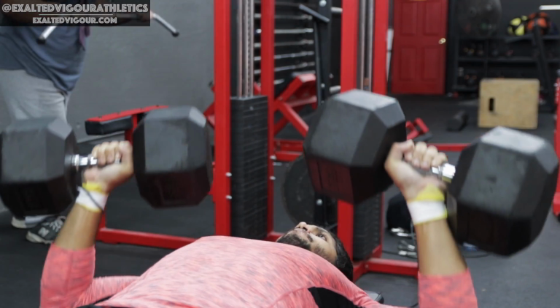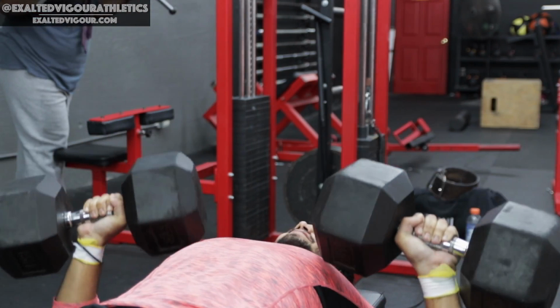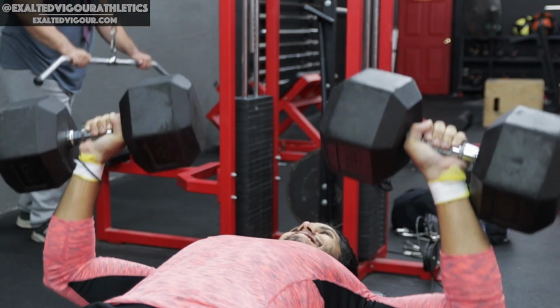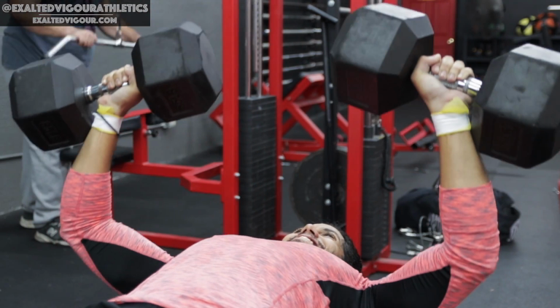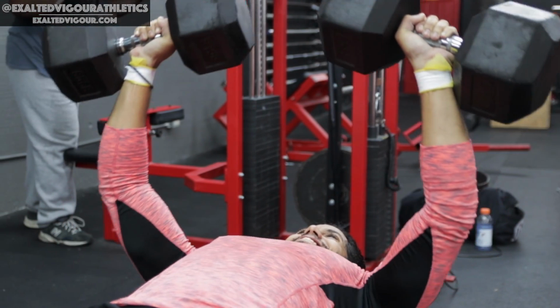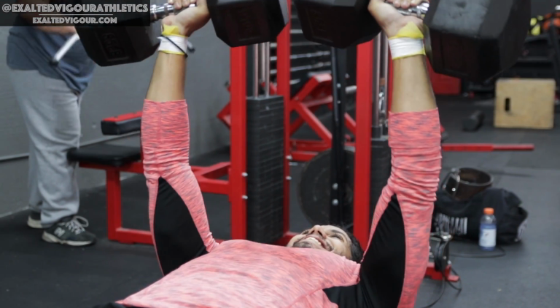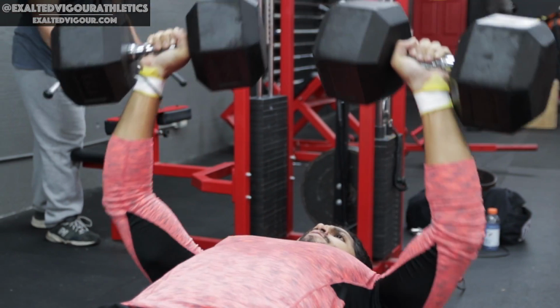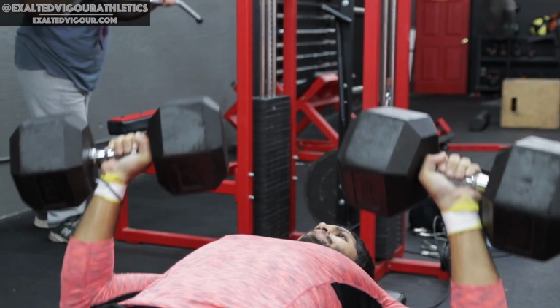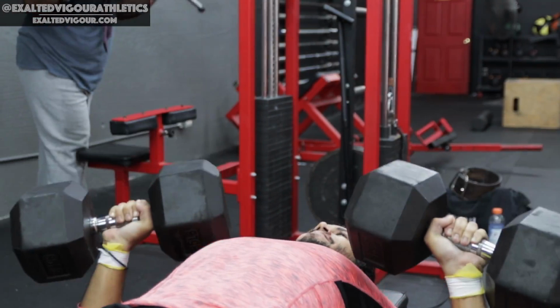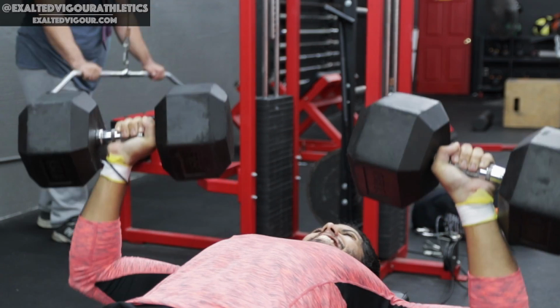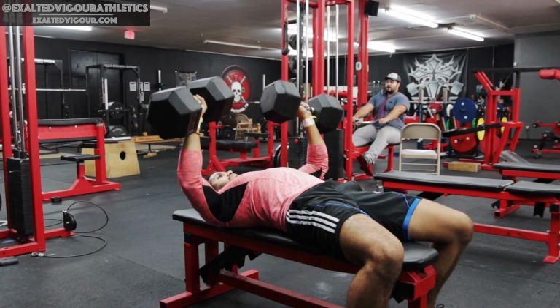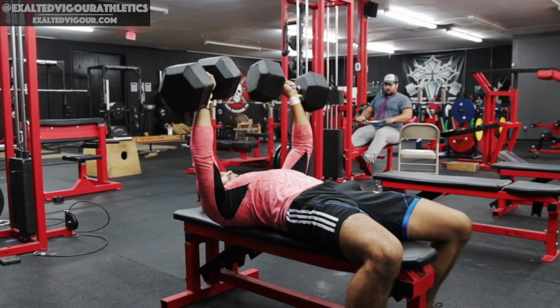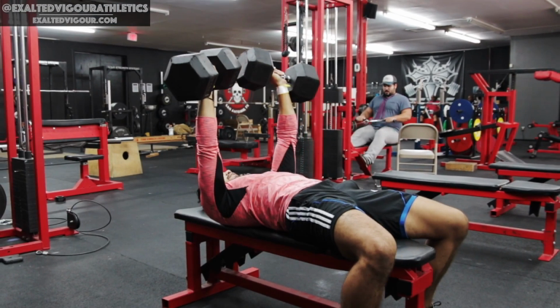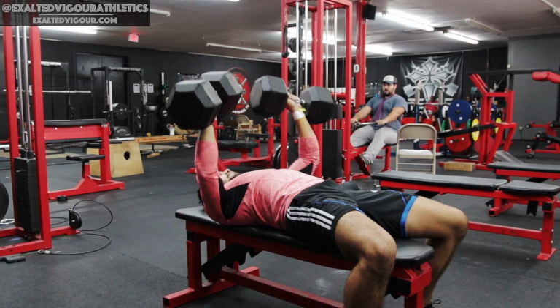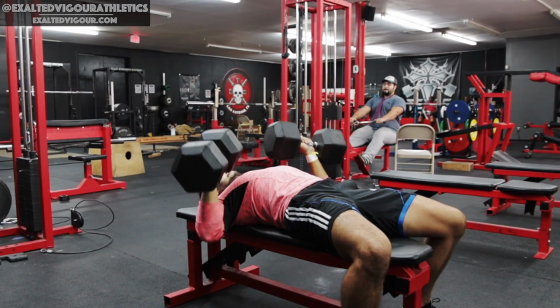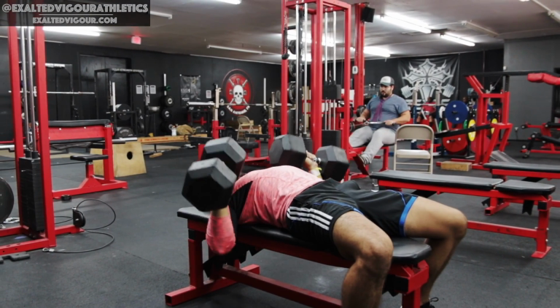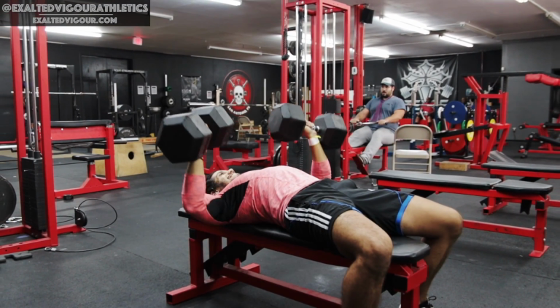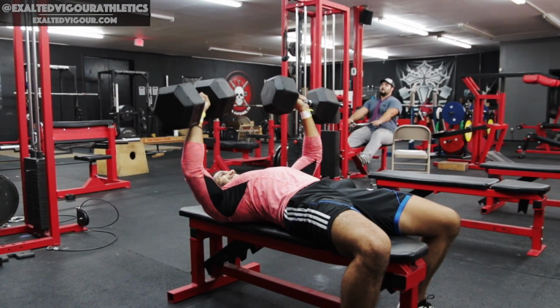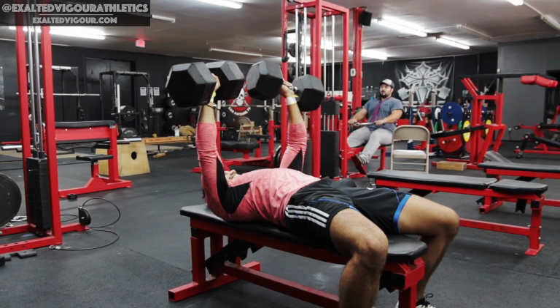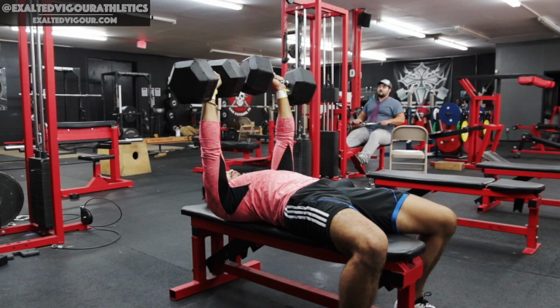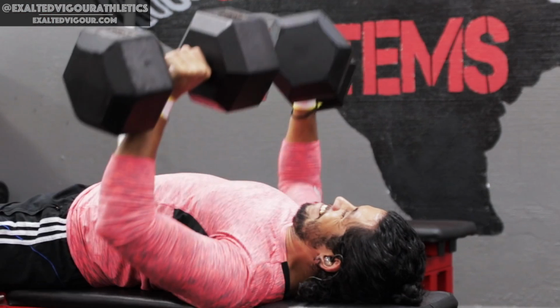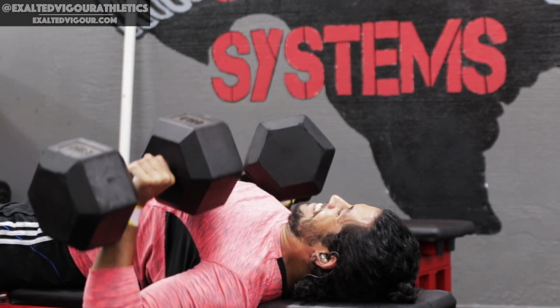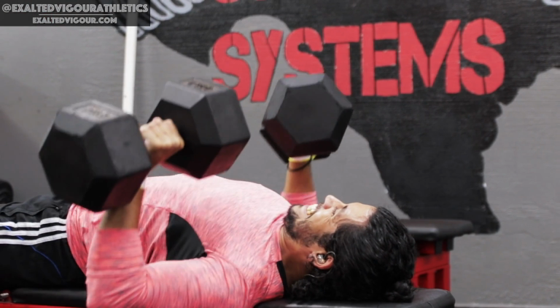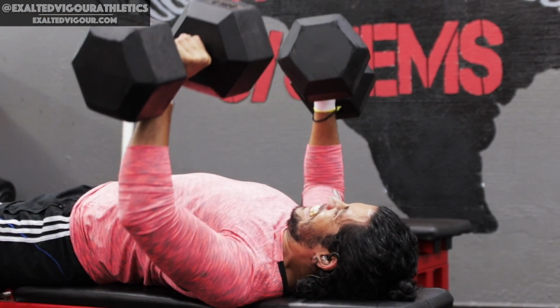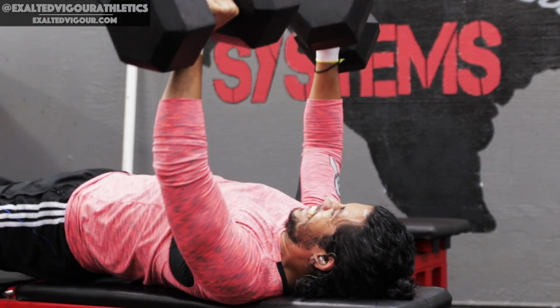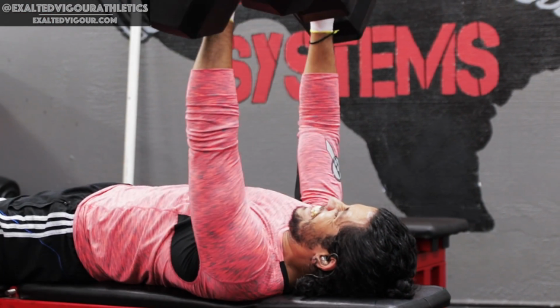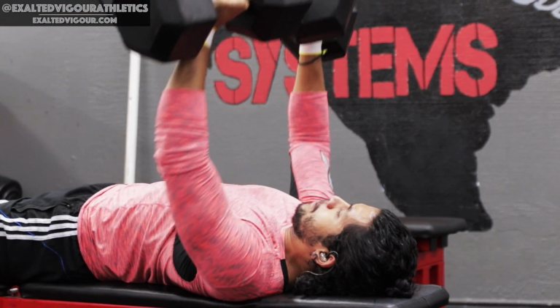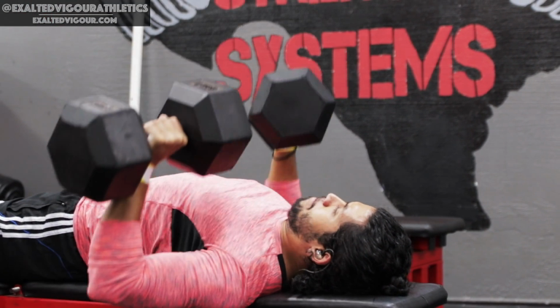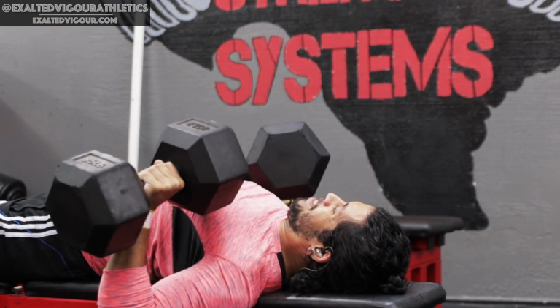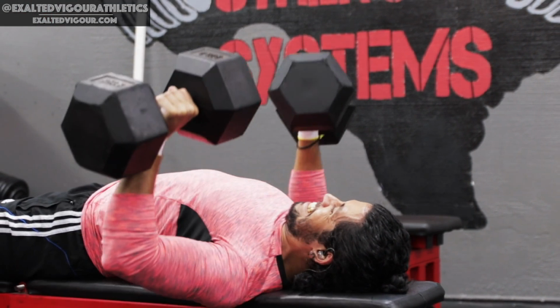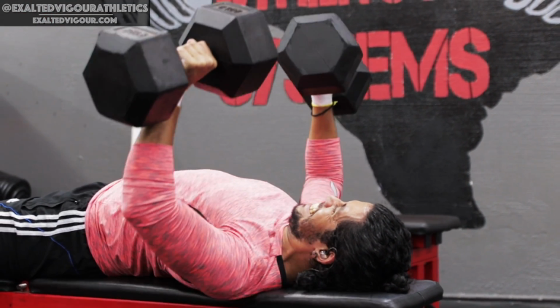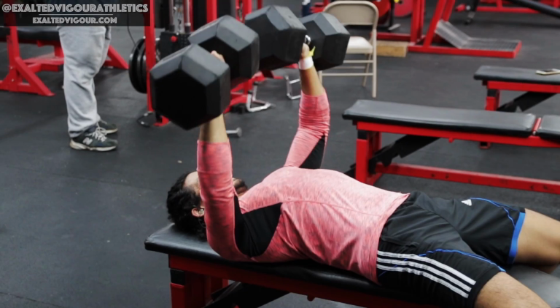While maintaining a secure body position, press the dumbbells up and together using your chest, shoulders and triceps until your arms are fully extended. Squeeze your chest muscles for a count, then slowly return back to the starting position.